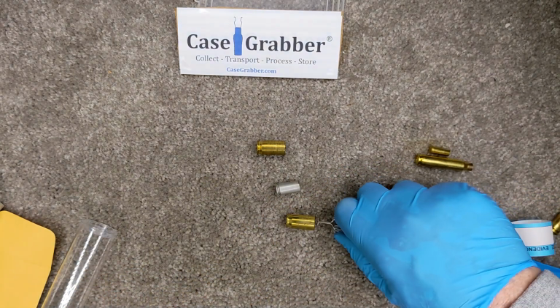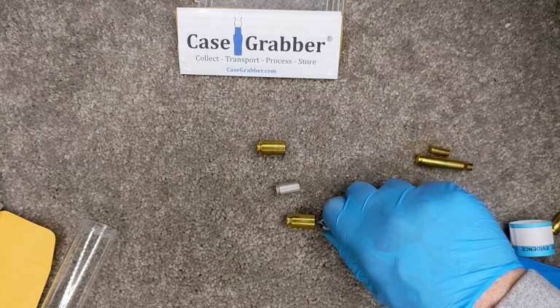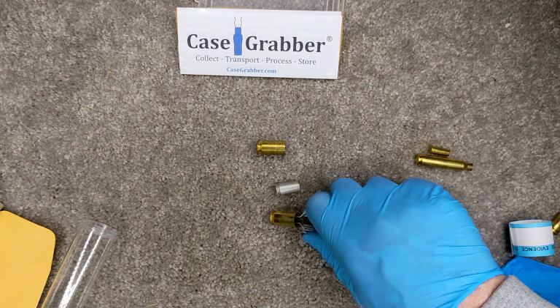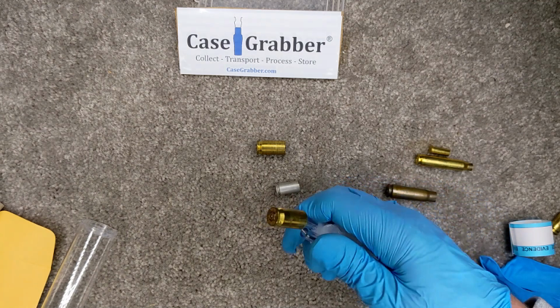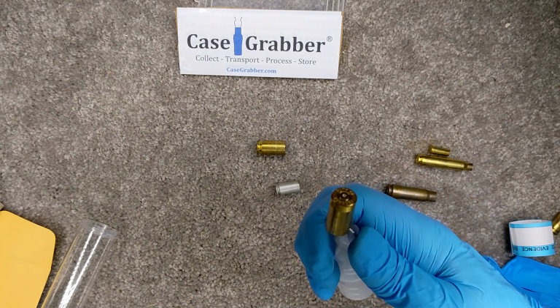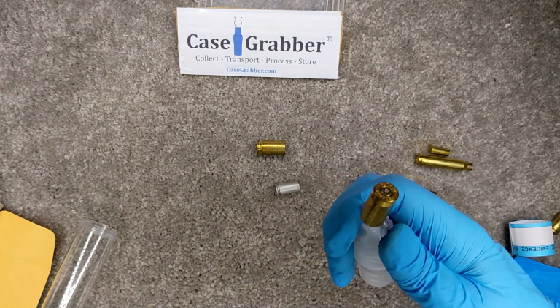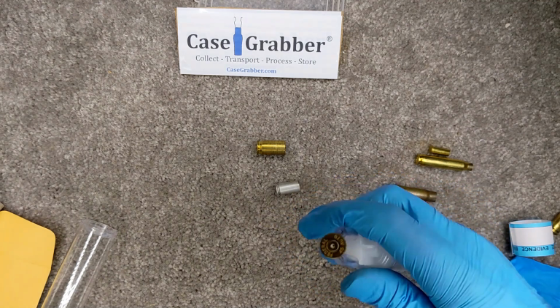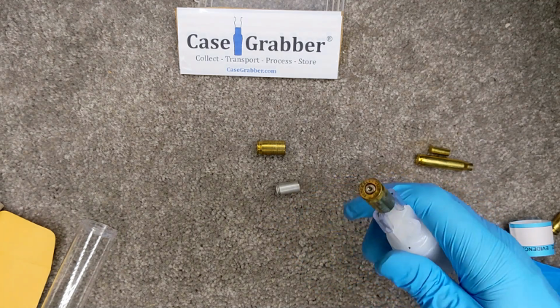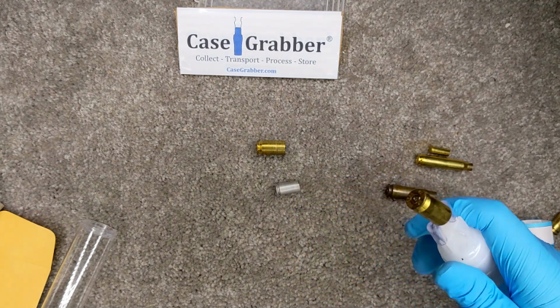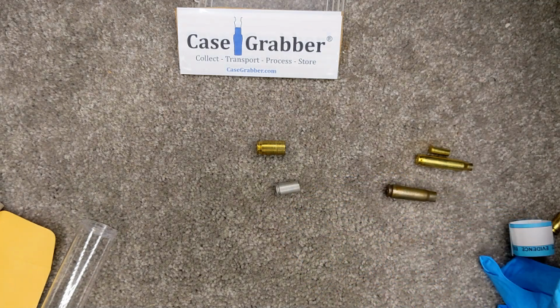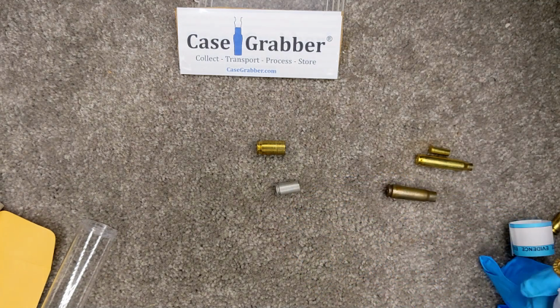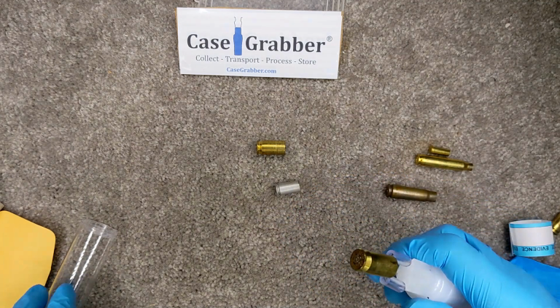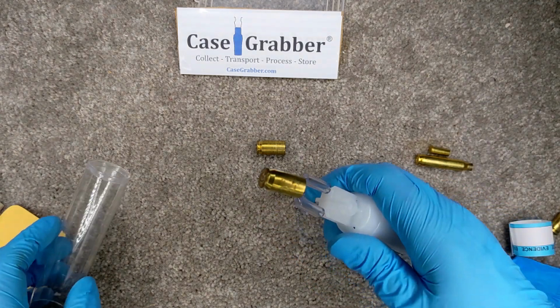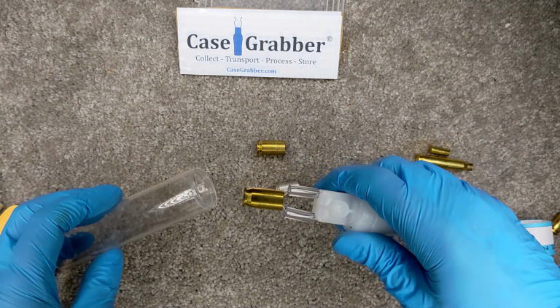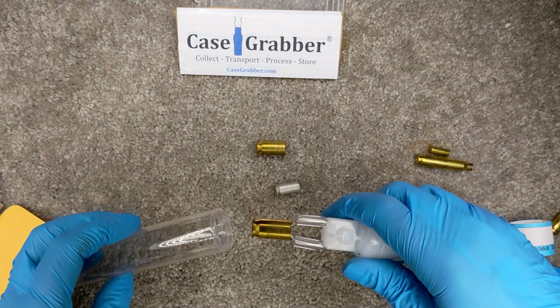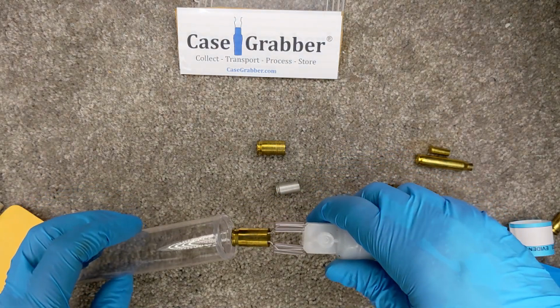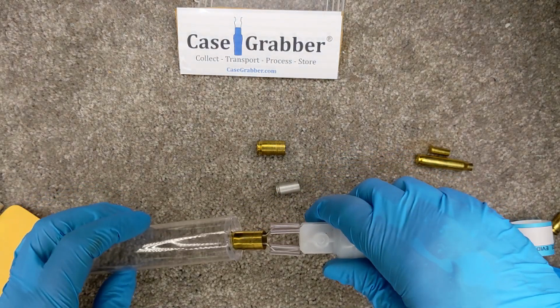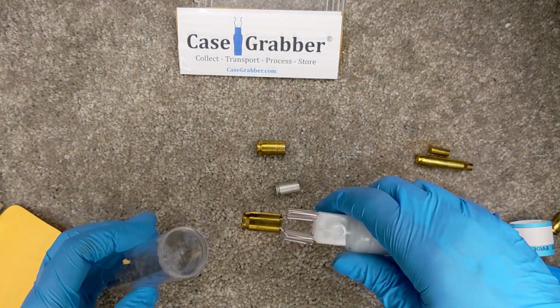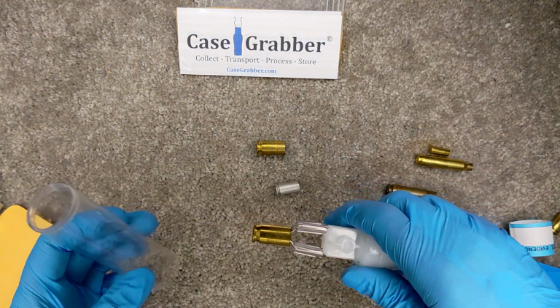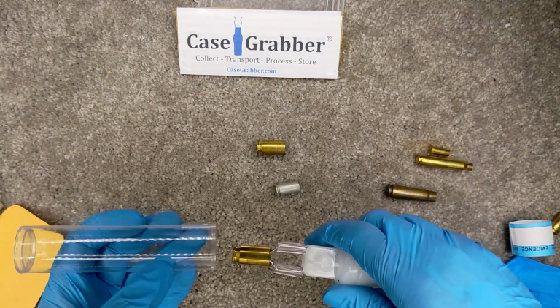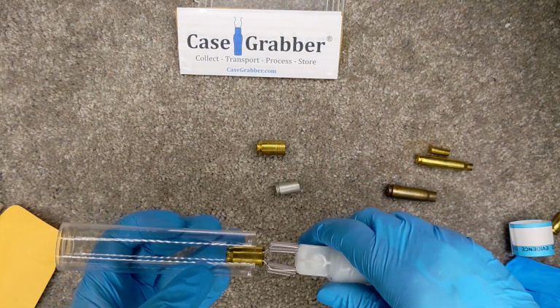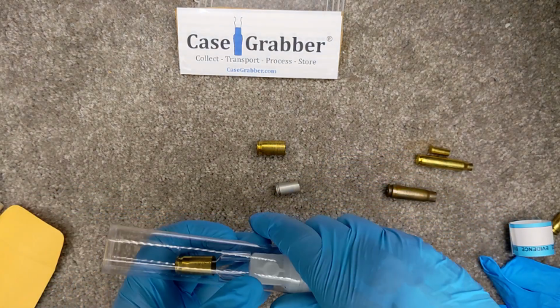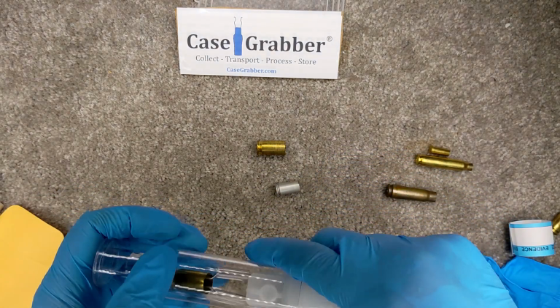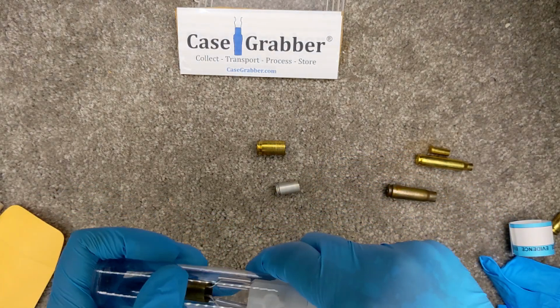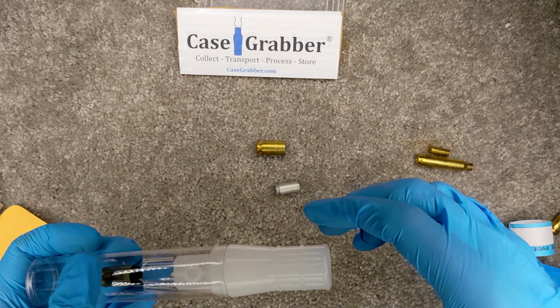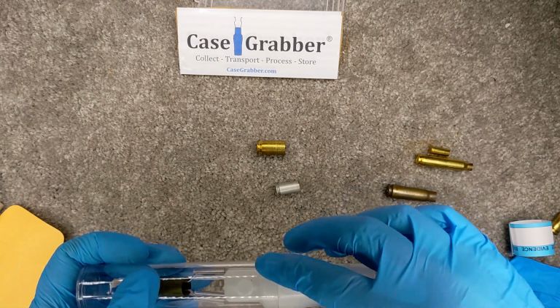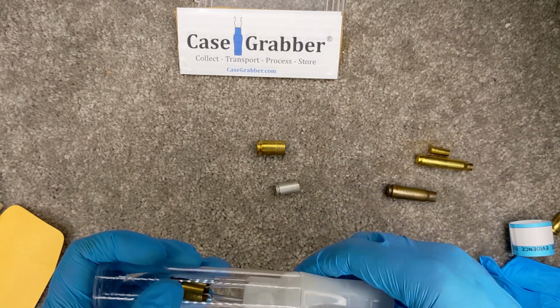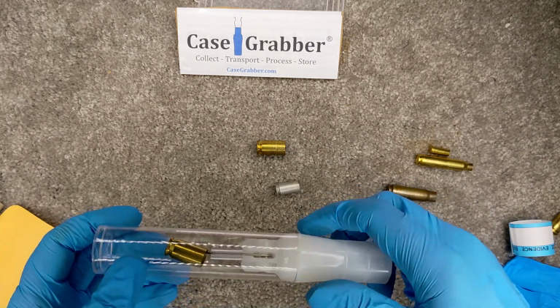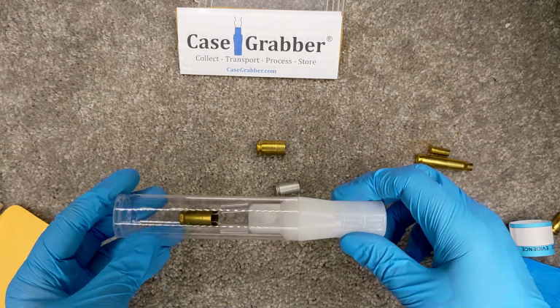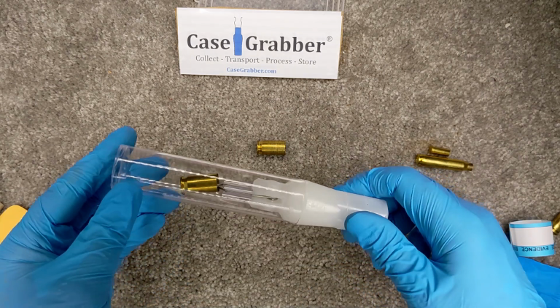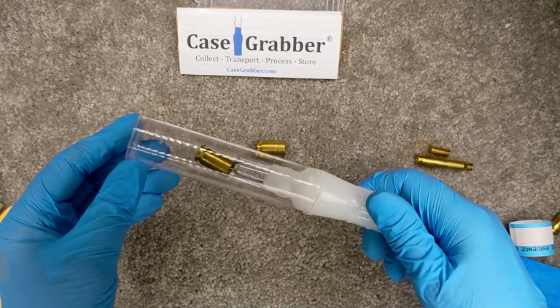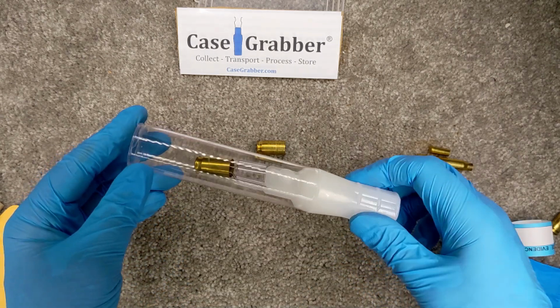The good solution, I believe, is to use the Case Grabber — very simple. Pick it up like this, it's retained, put the cover on, get the right end, put the cover on, put the tape on, and it's ready to go.